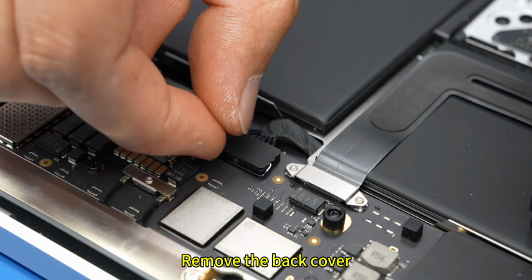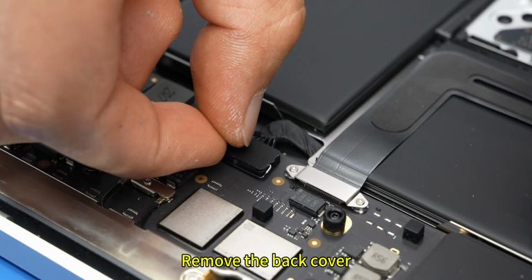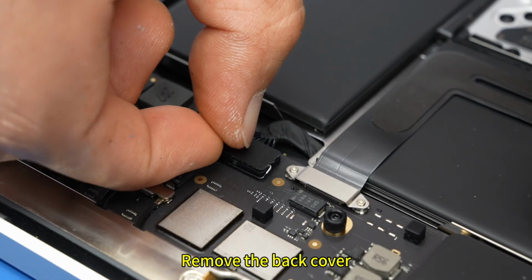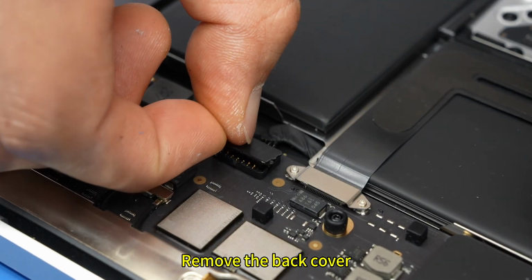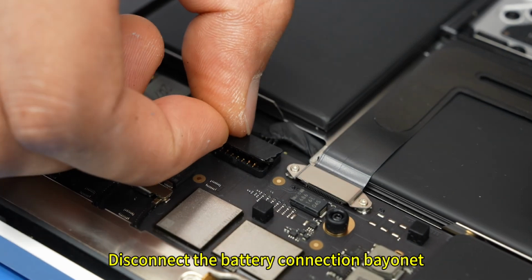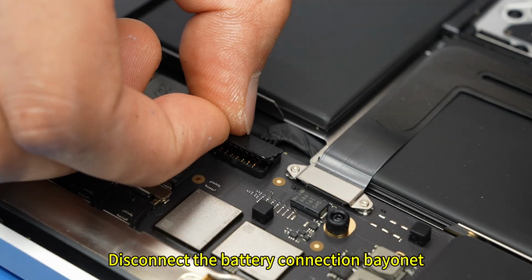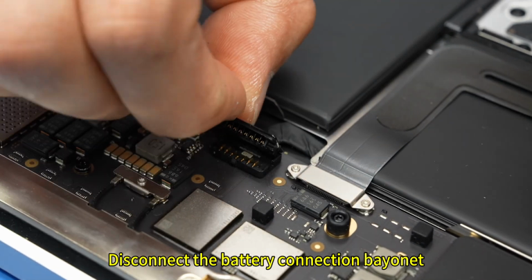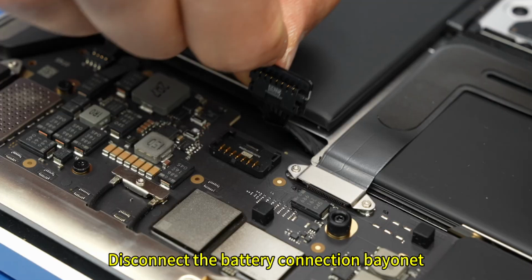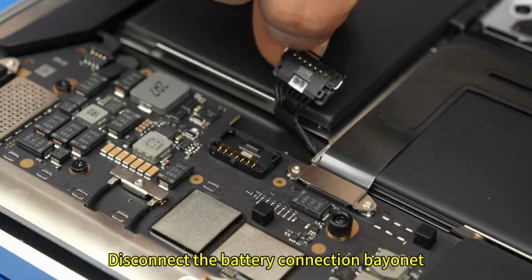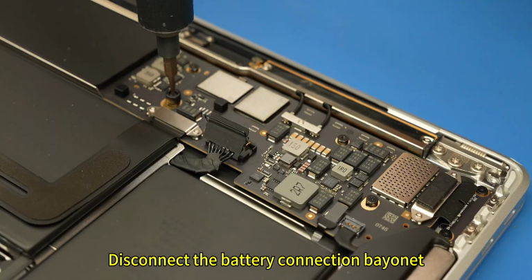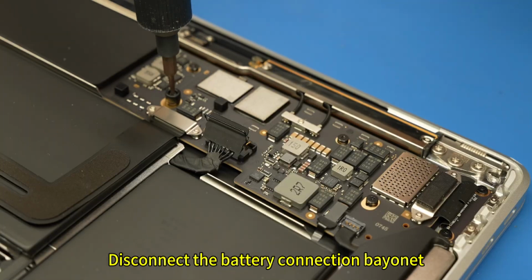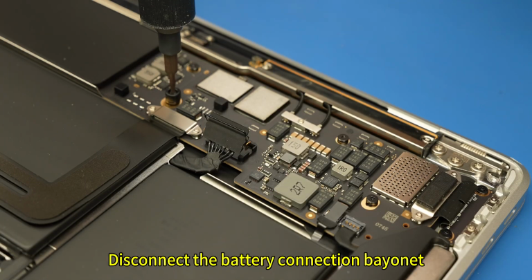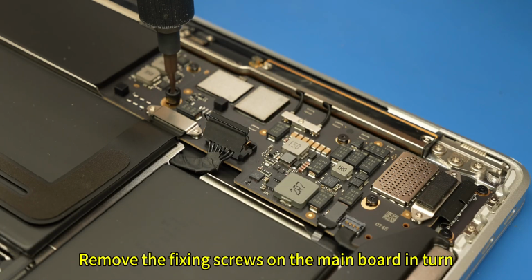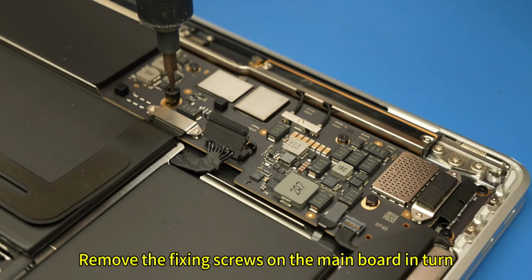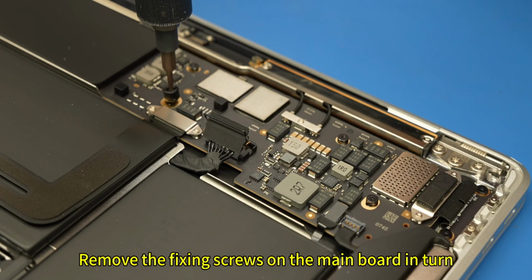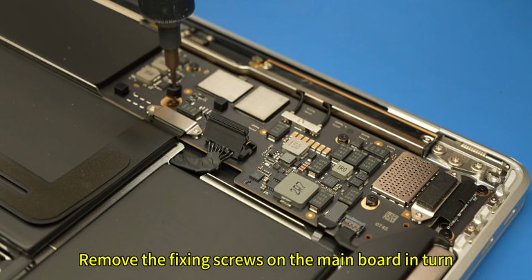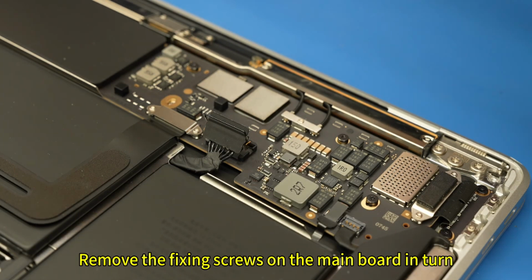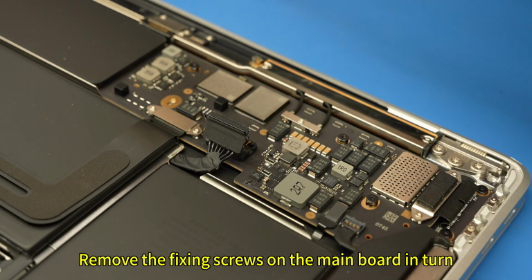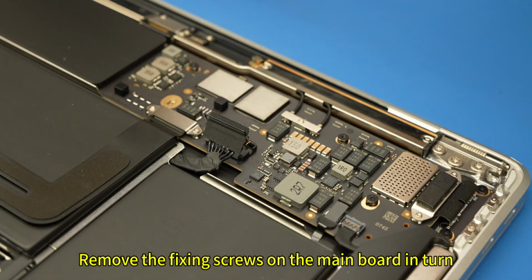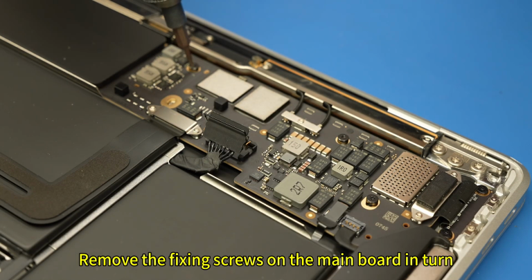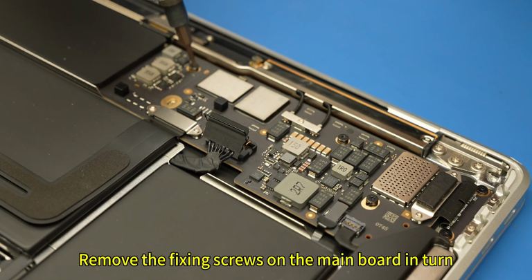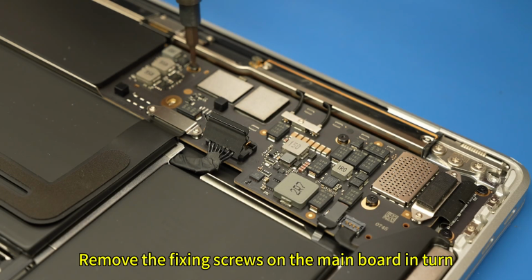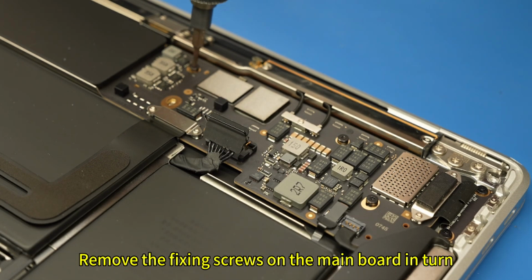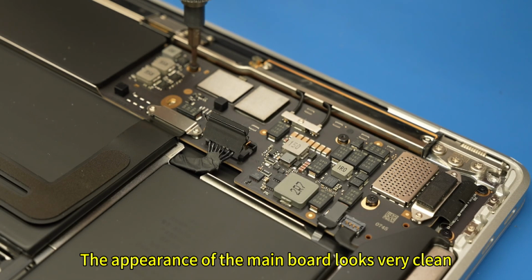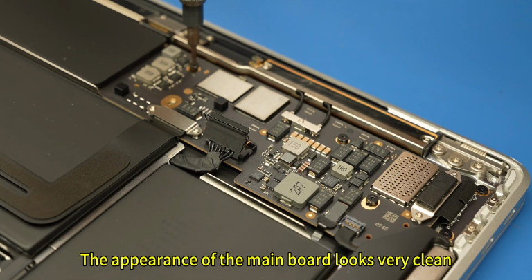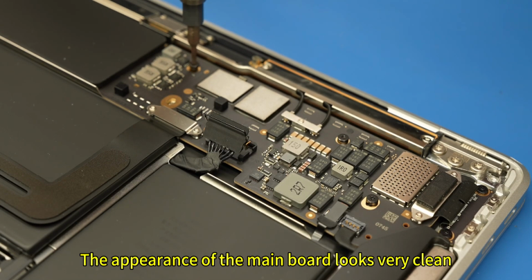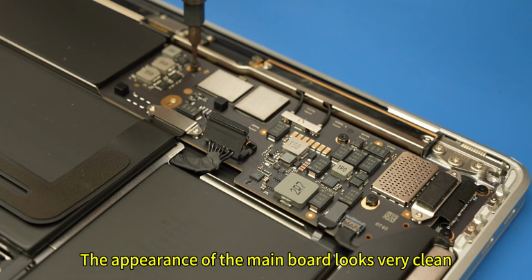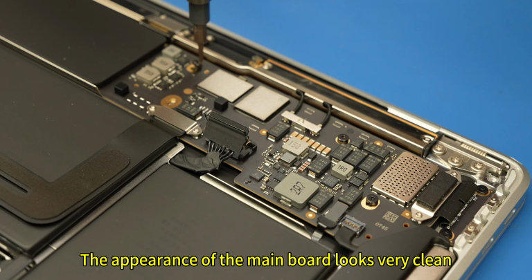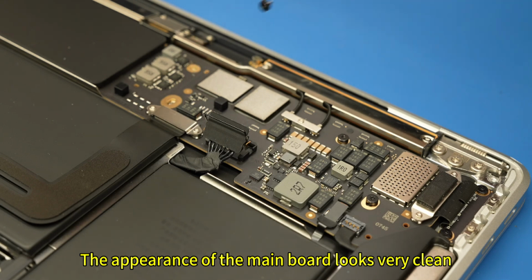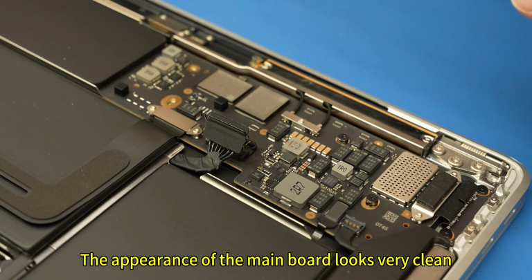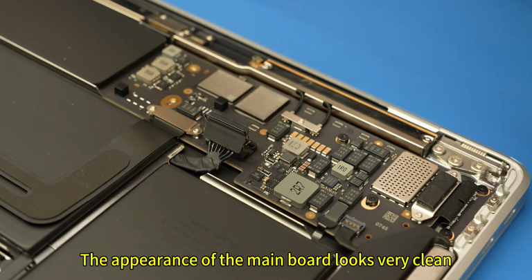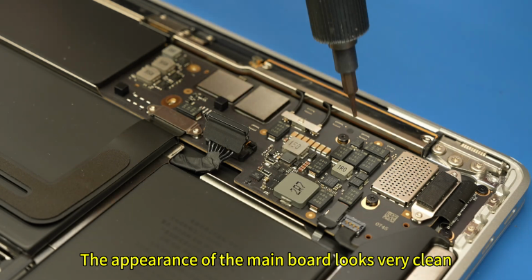Remove the back cover. Disconnect the battery connection bayonet. Remove the fixing screws on the main board in turn. The appearance of the main board looks very clean.